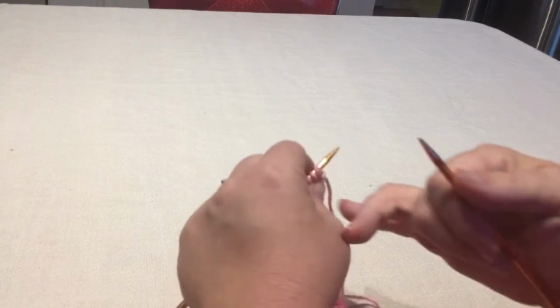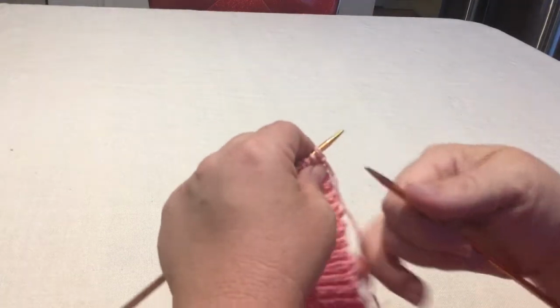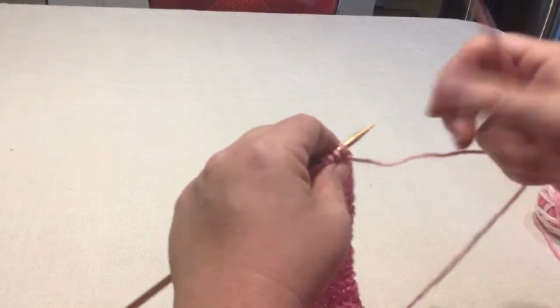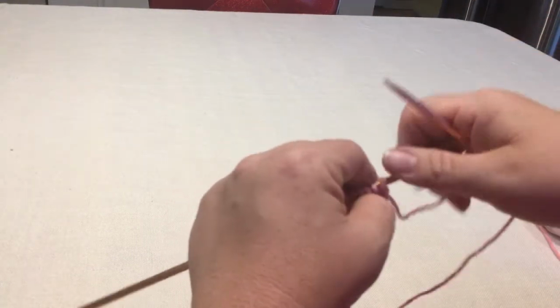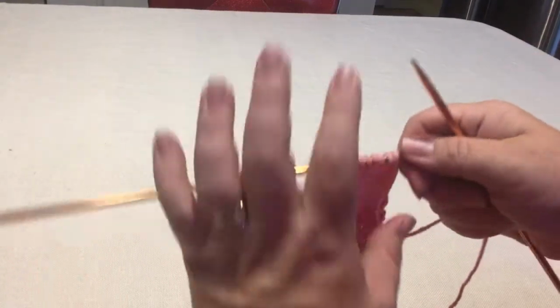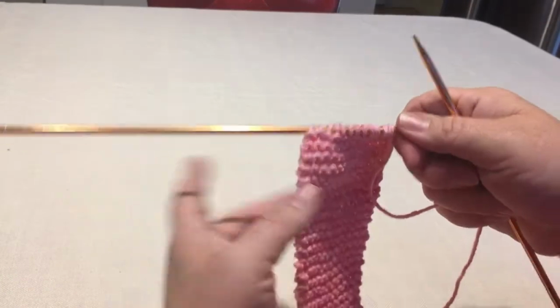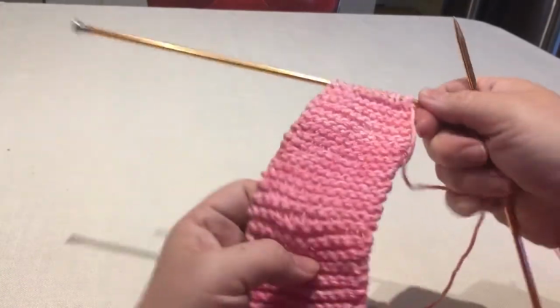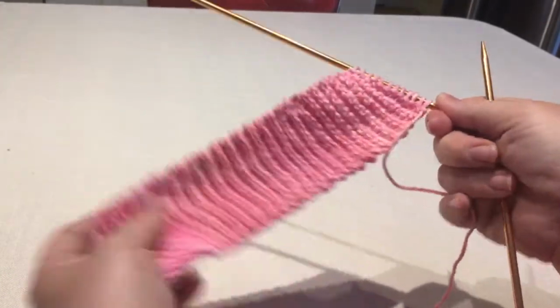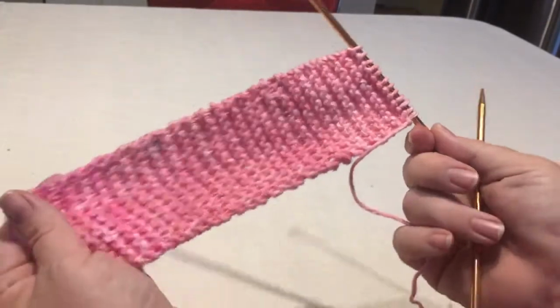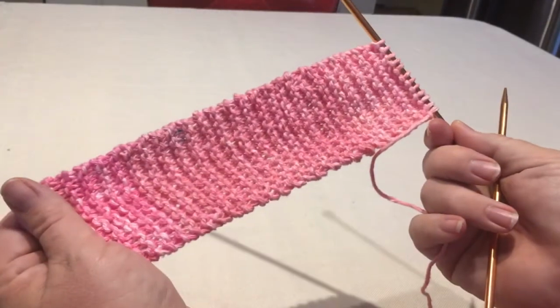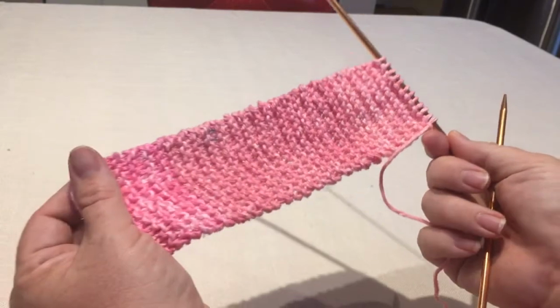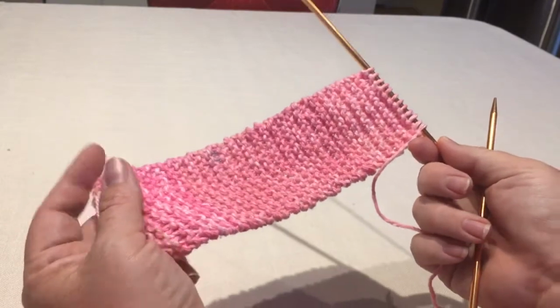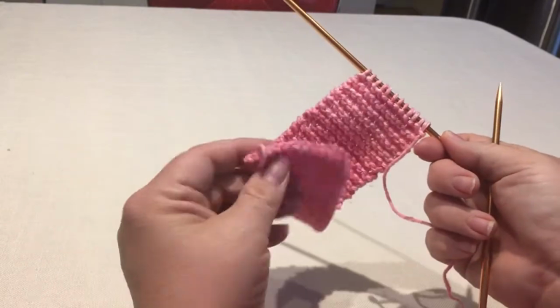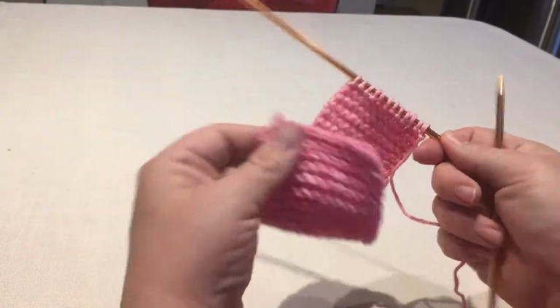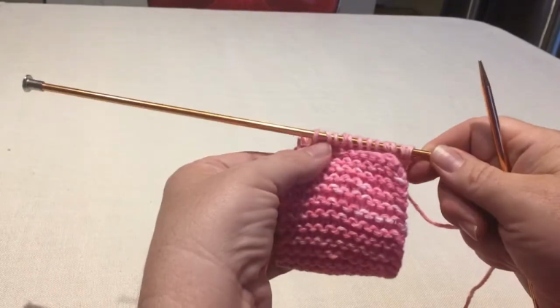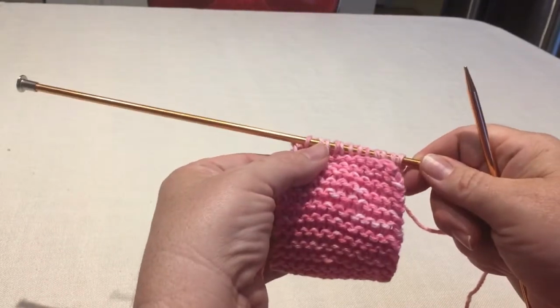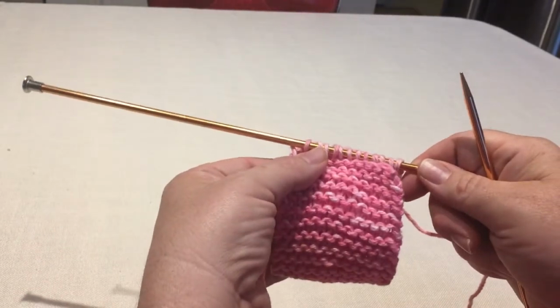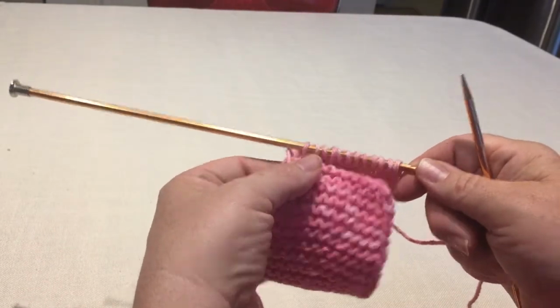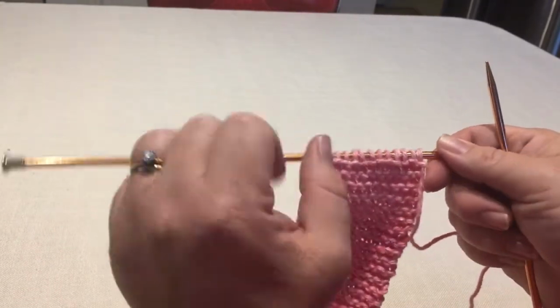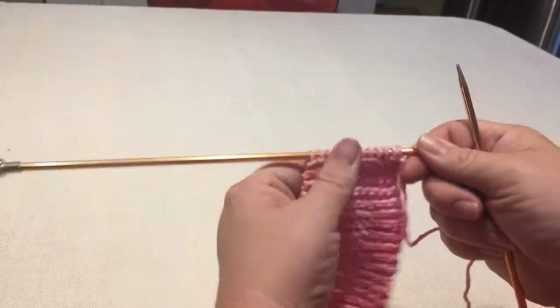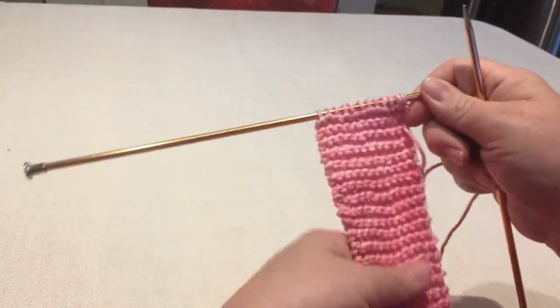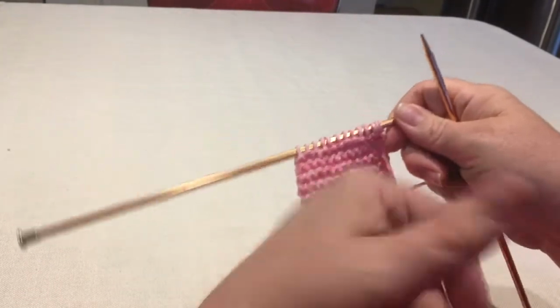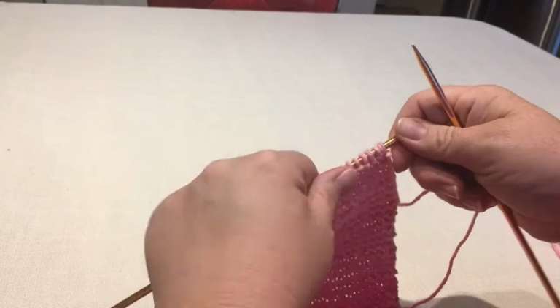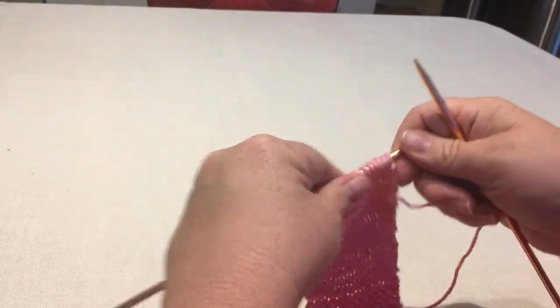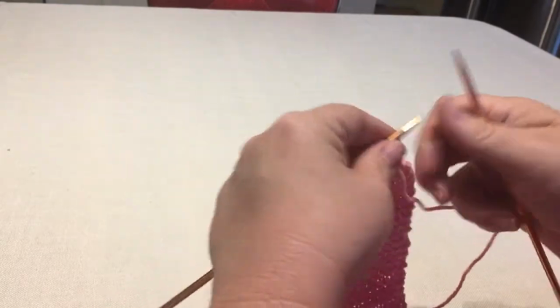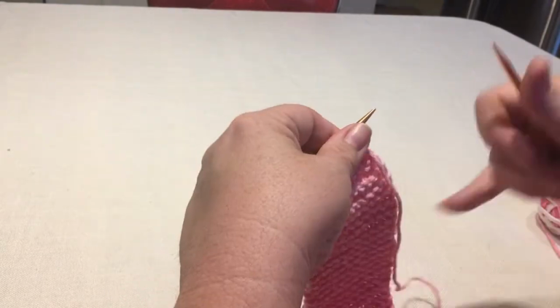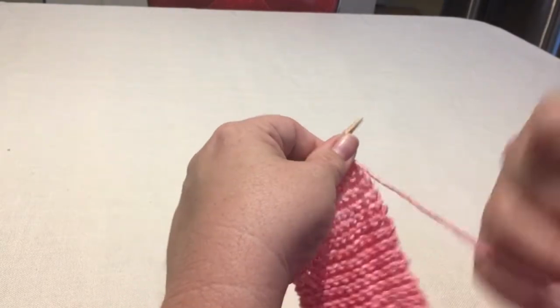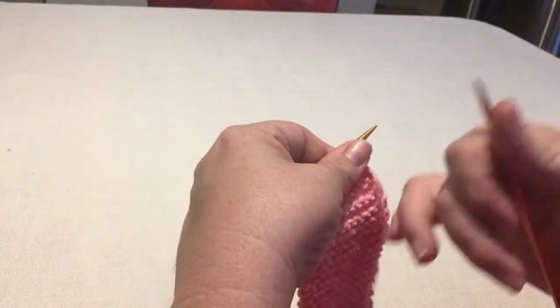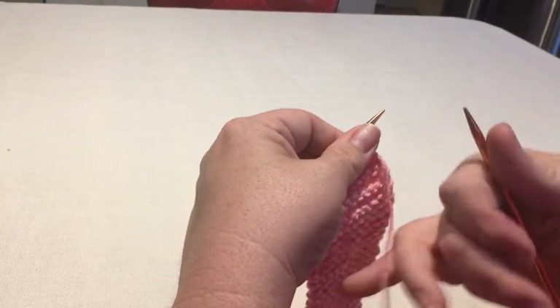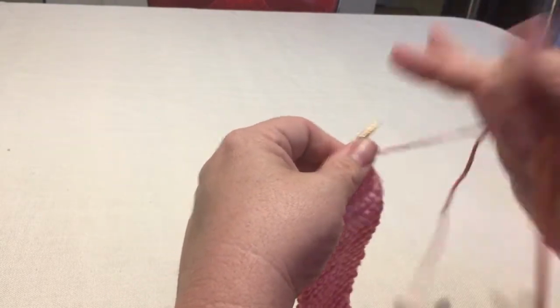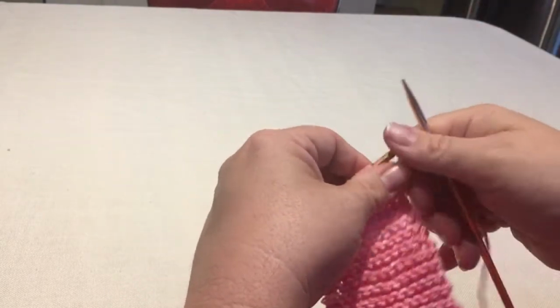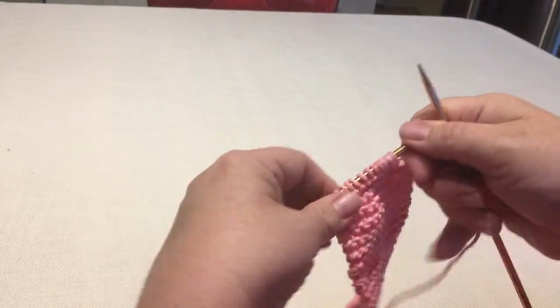Hi, so you've finished your project and you're ready to bind it off. You can see I made just a nice simple rectangle that I'm going to make into a coffee cozy, and I'm going to bind it off now with a simple bind off.